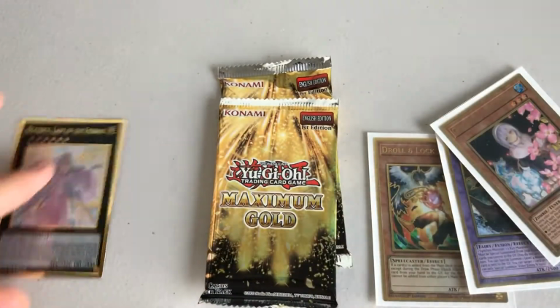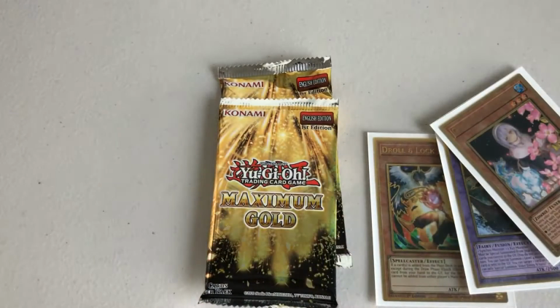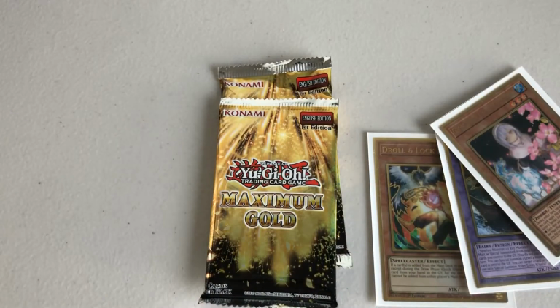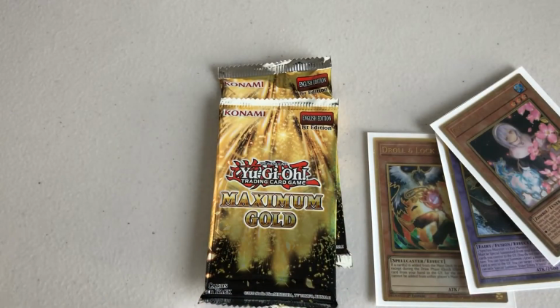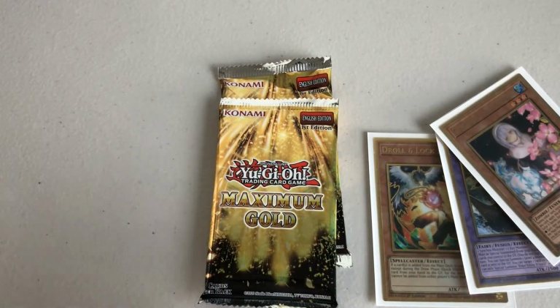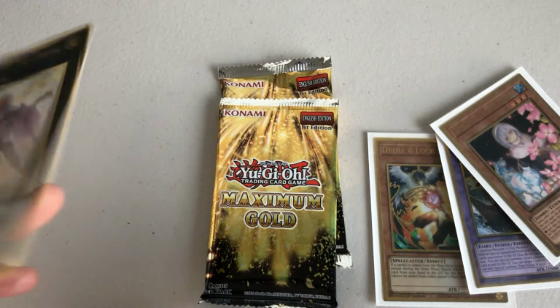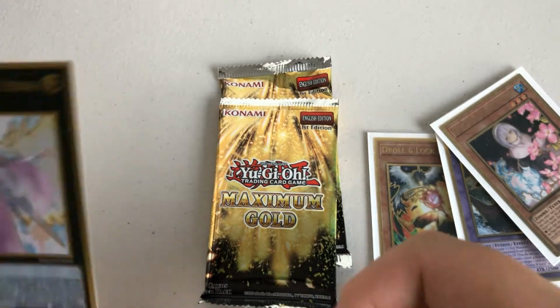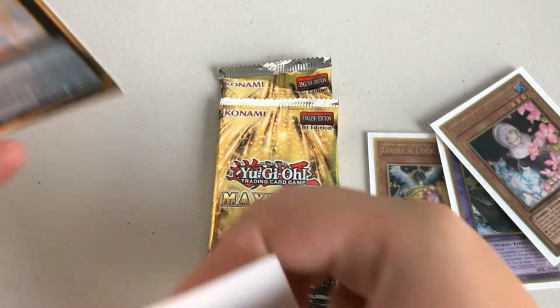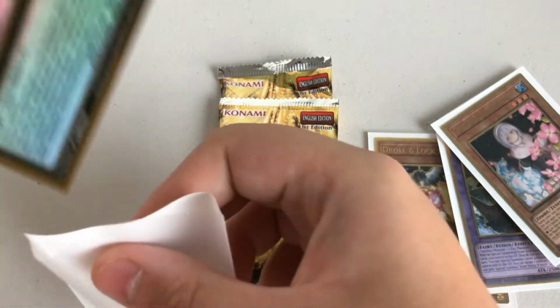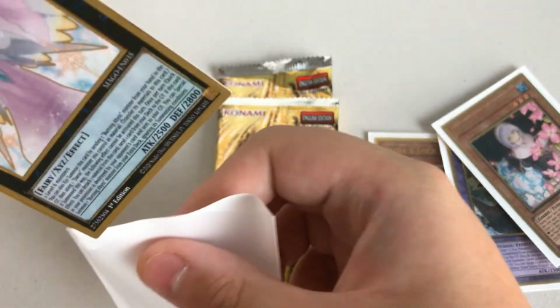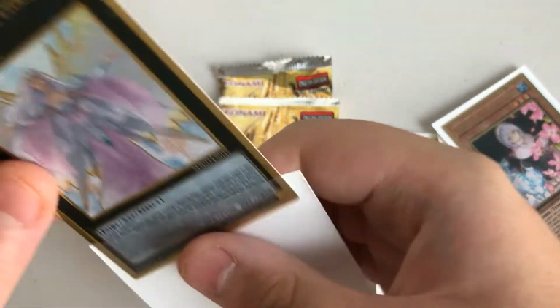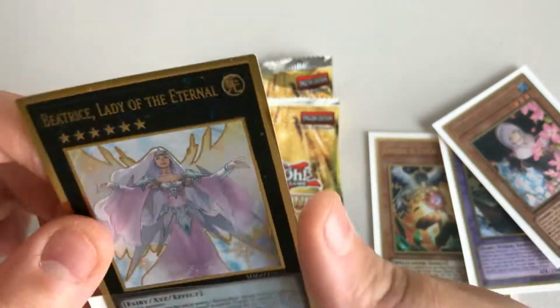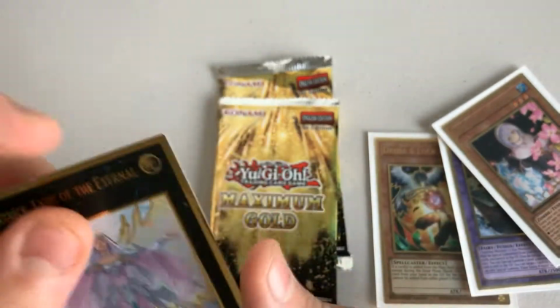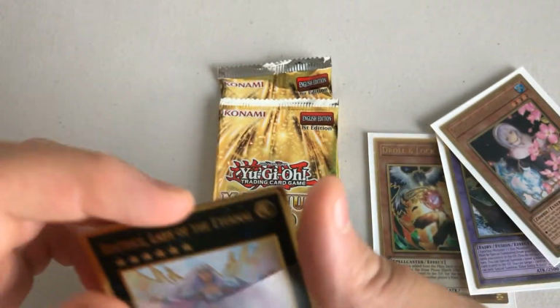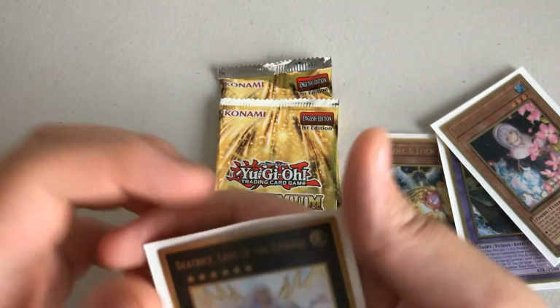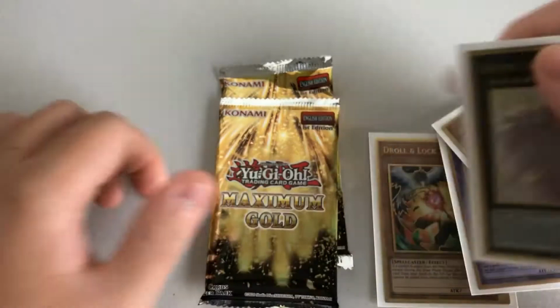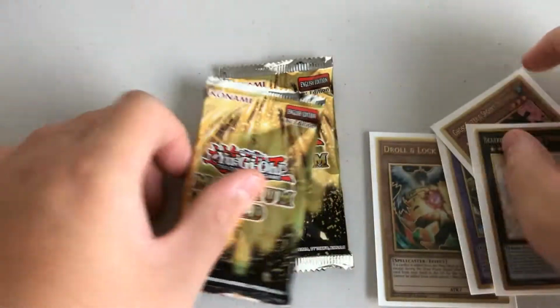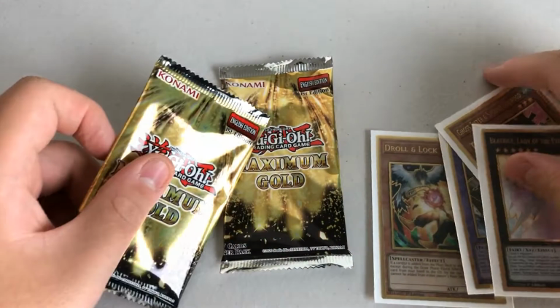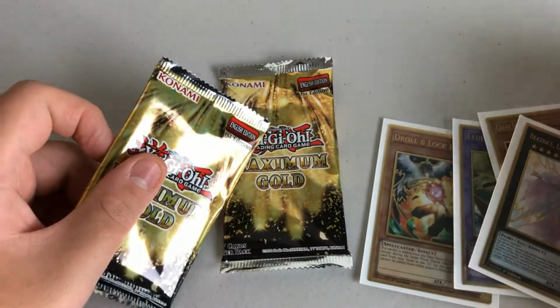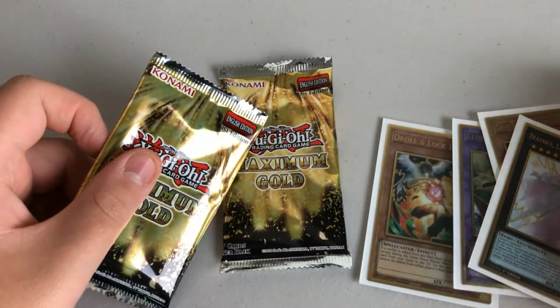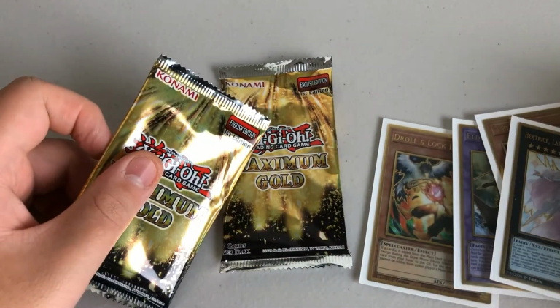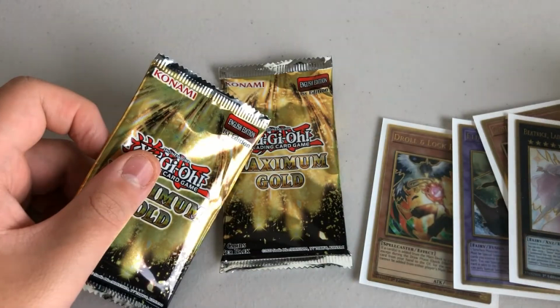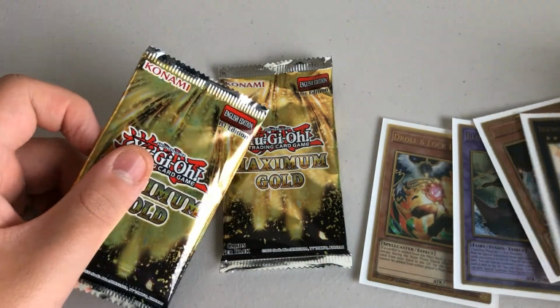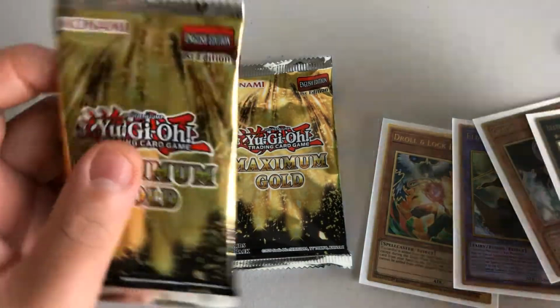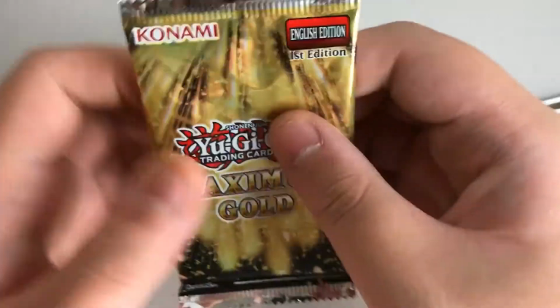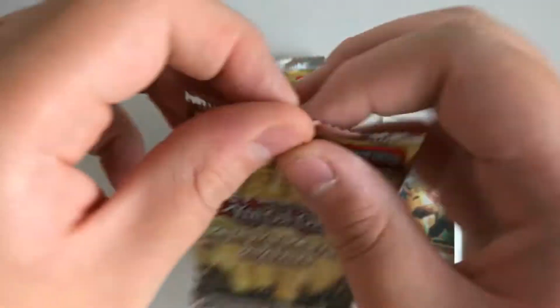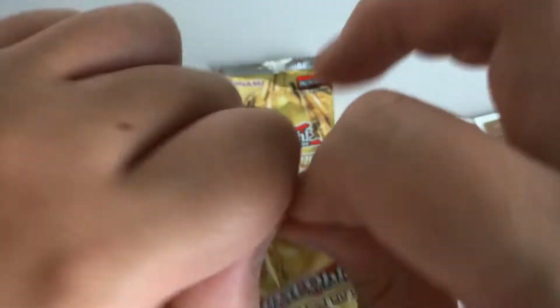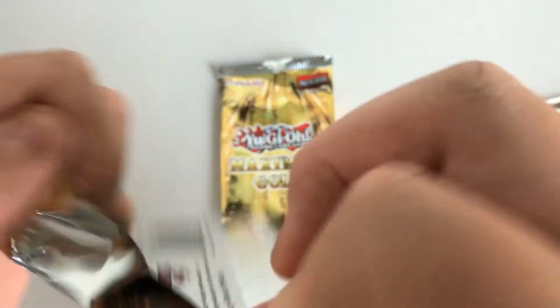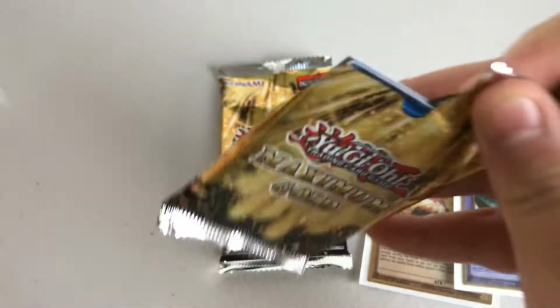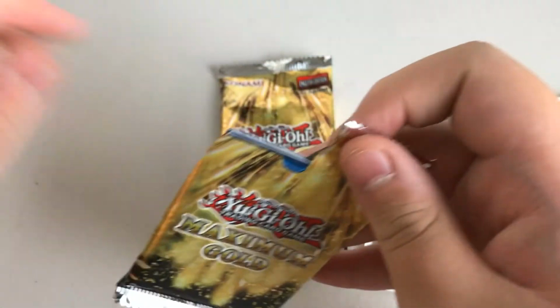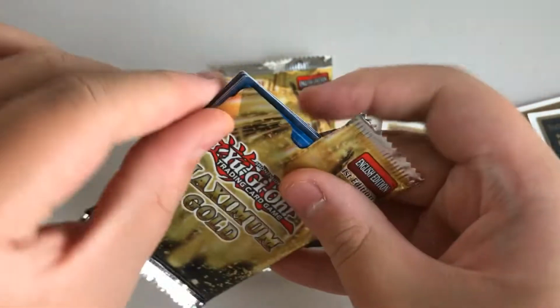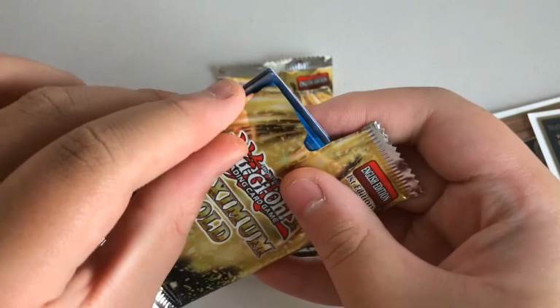We have the Ghost Sister card — that's really cool. This is a side deck card you'd probably play, but not too likely compared to Ash Blossom. Third pack, and second to last — come on.